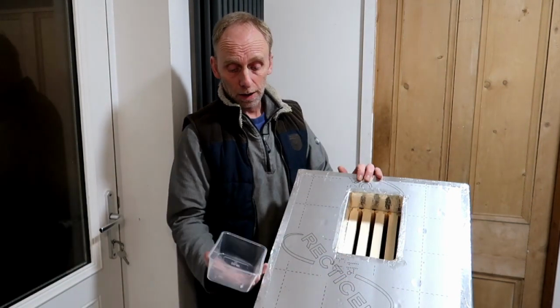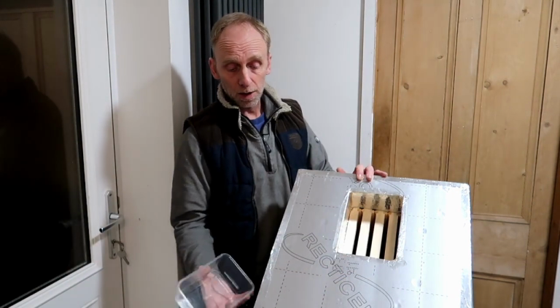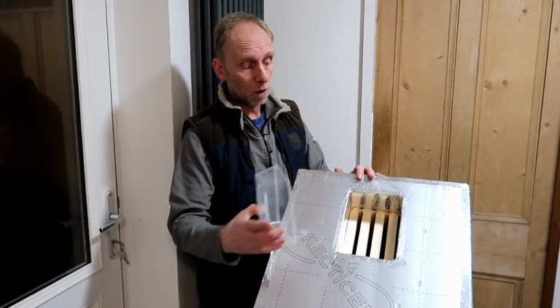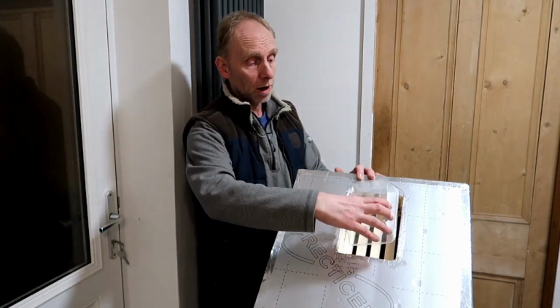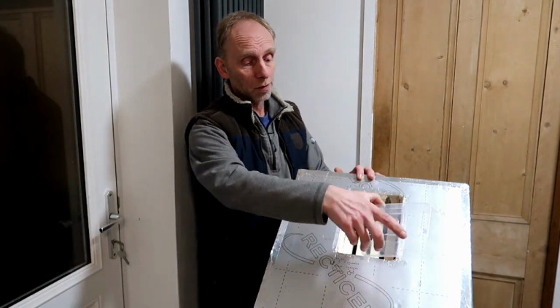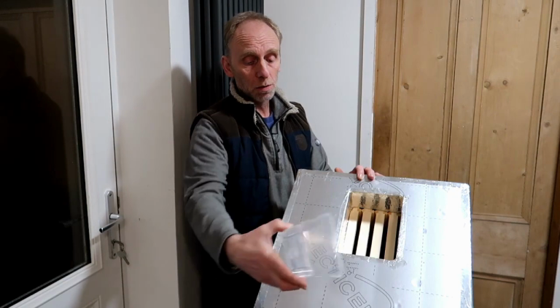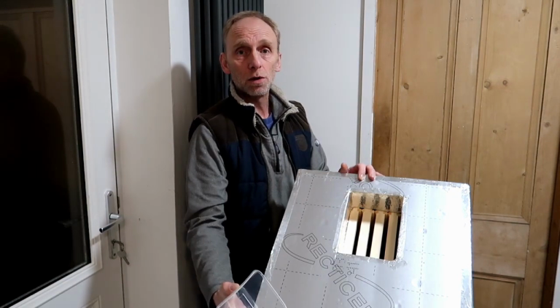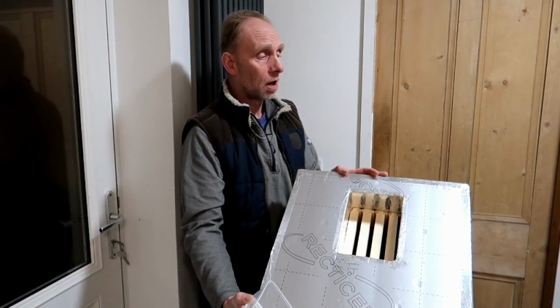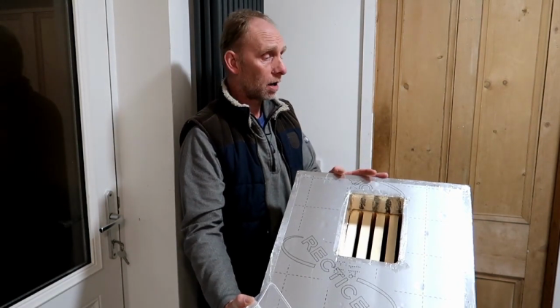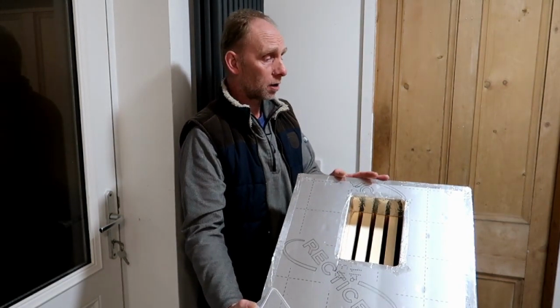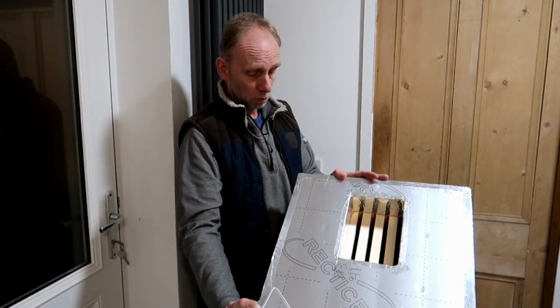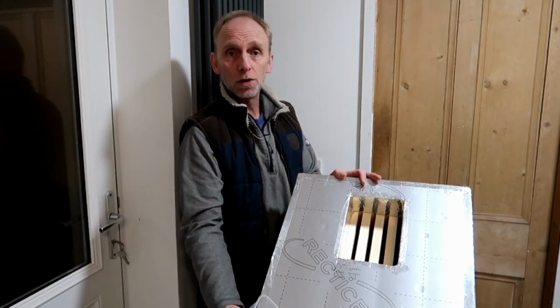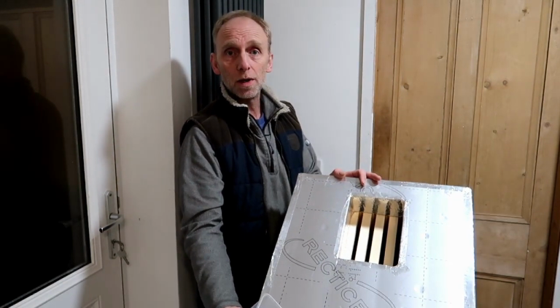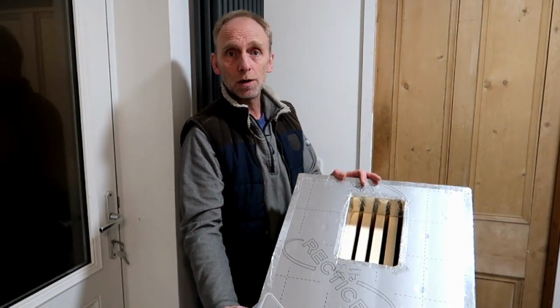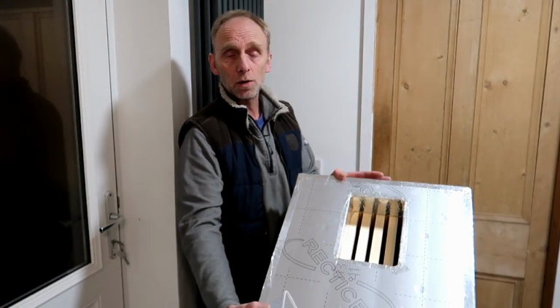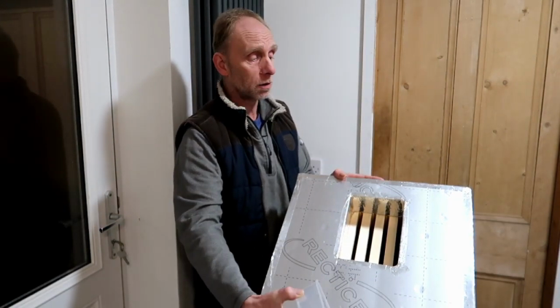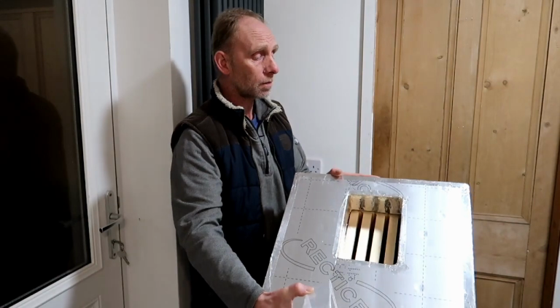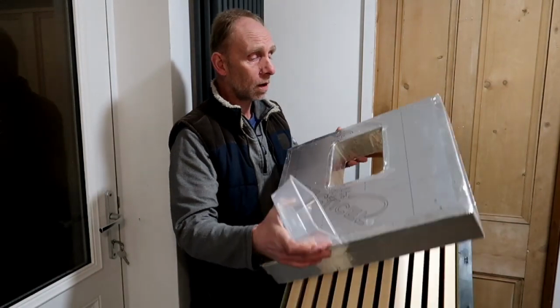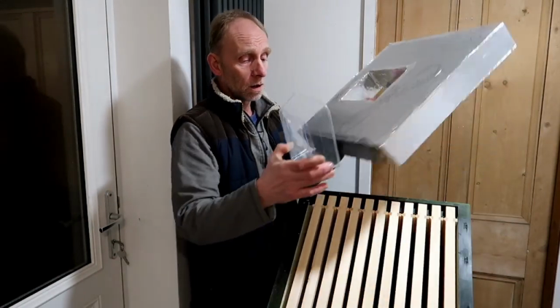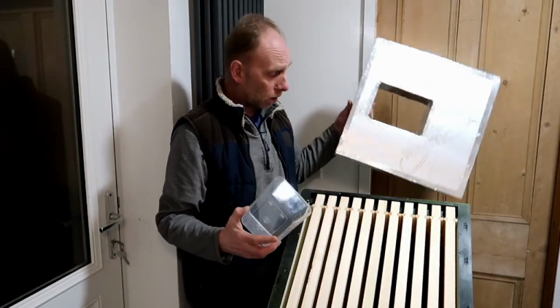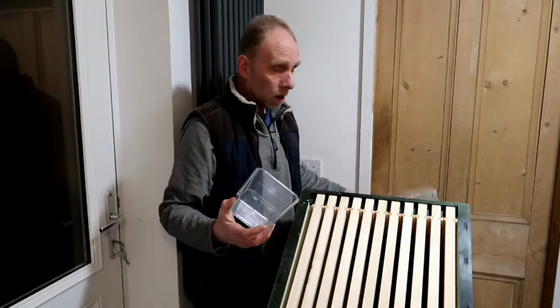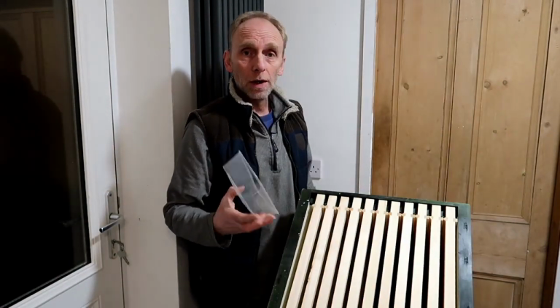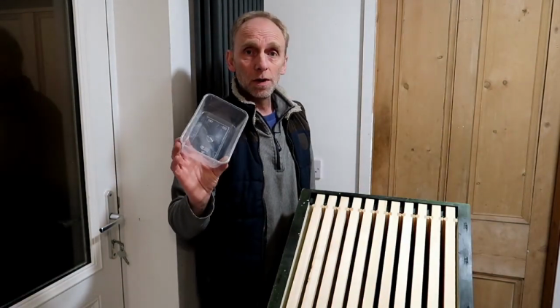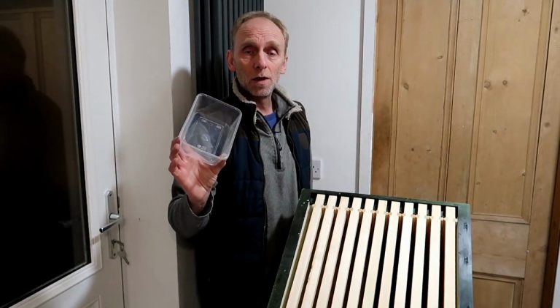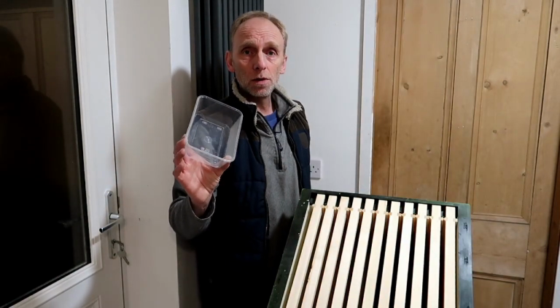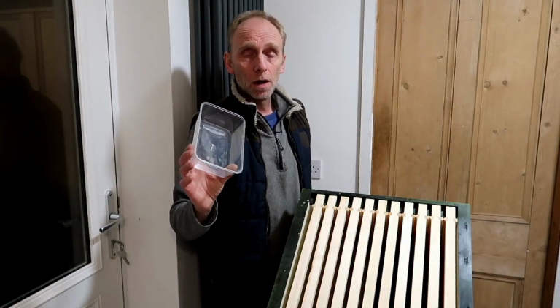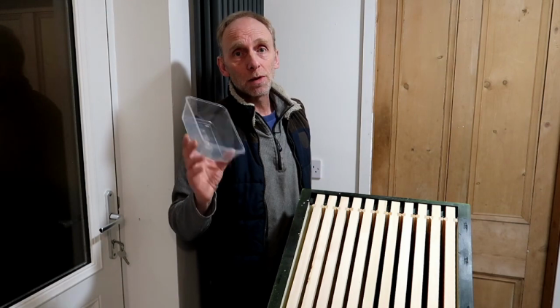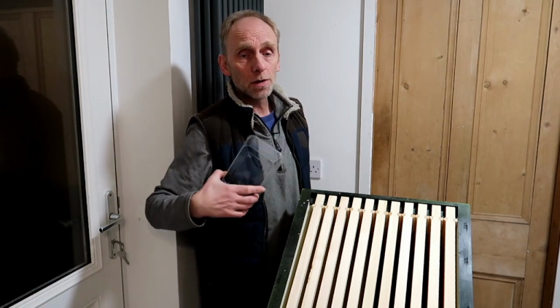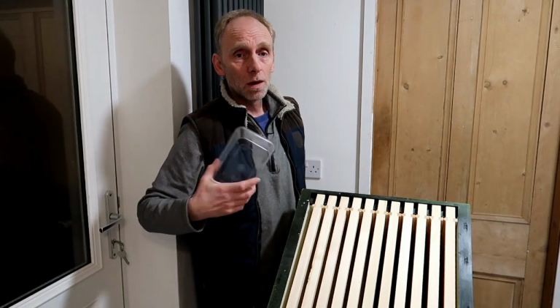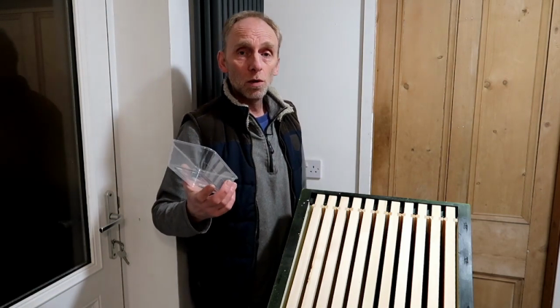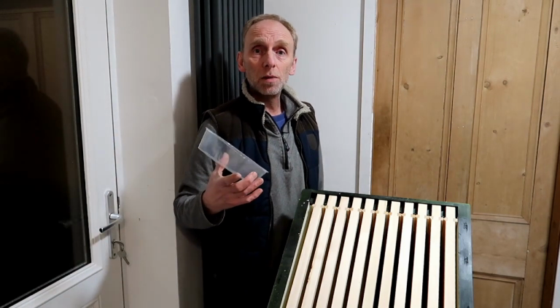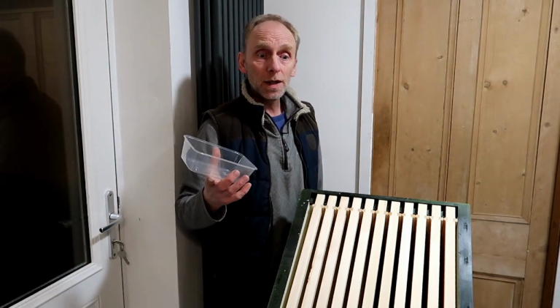It keeps the bees really warm, I can move the food around to wherever they're clustered, and it's been a really good system for me — very successful. So all I'm going to do now is fill these pots with fondant, take them out to the hives, and we'll go and see if anybody needs feeding.